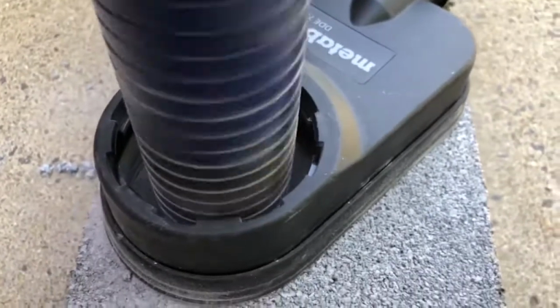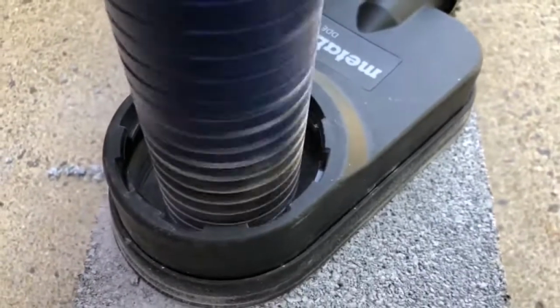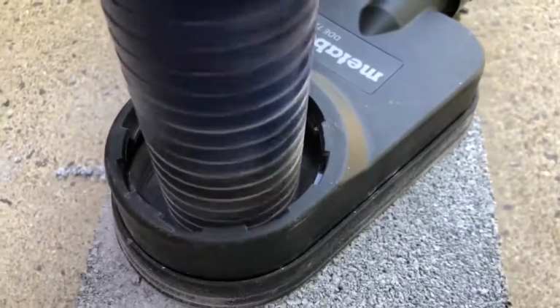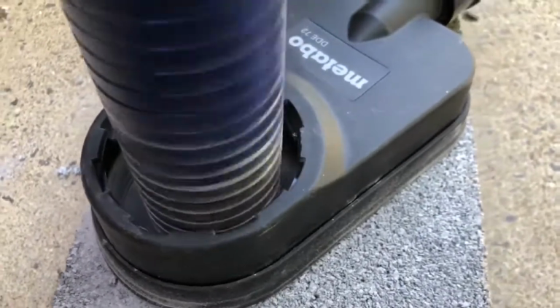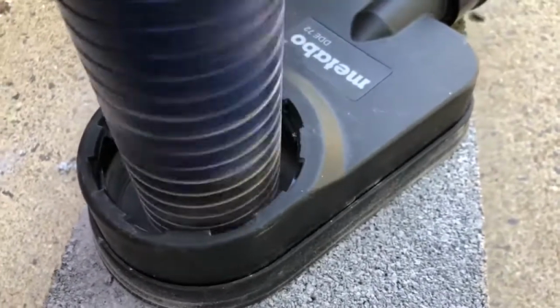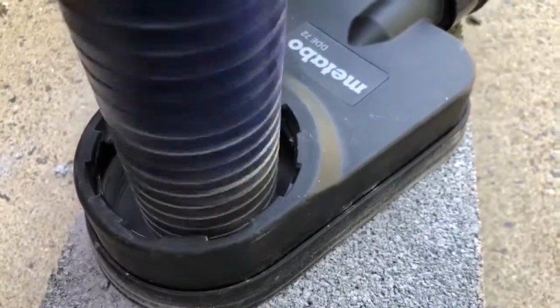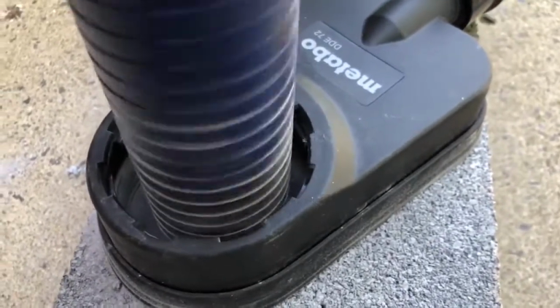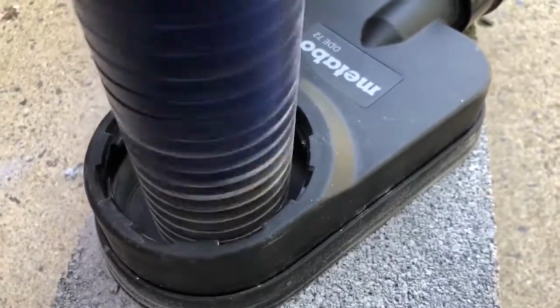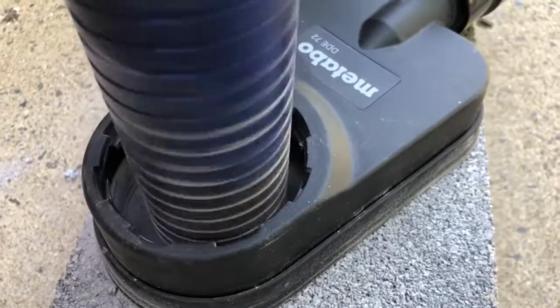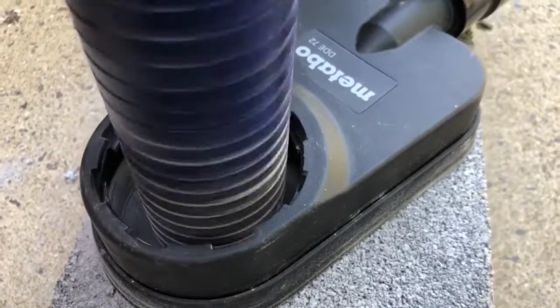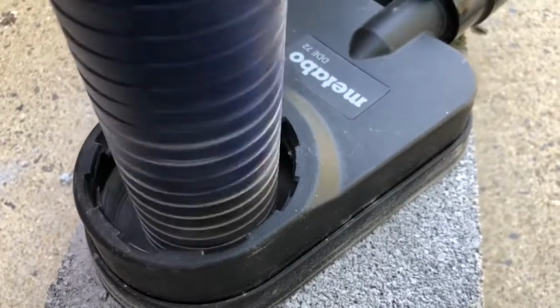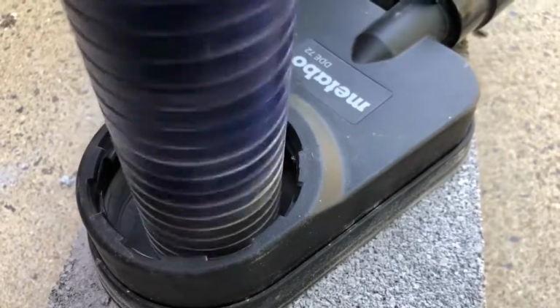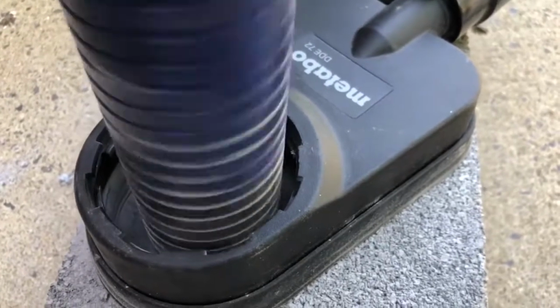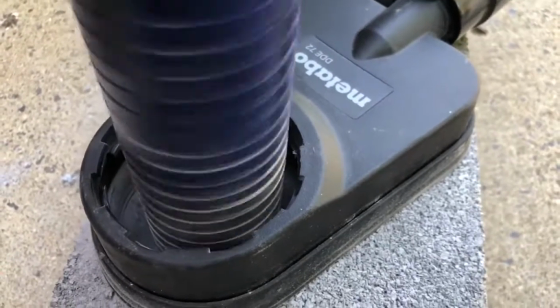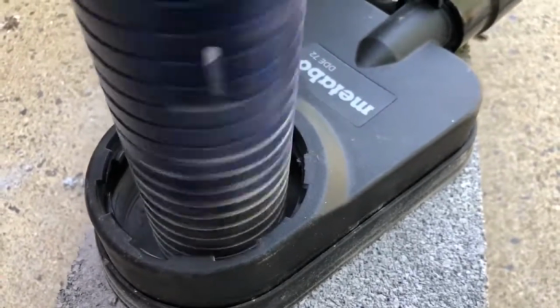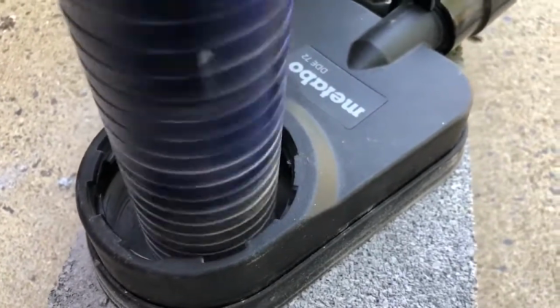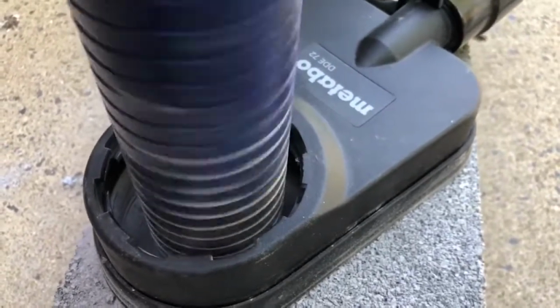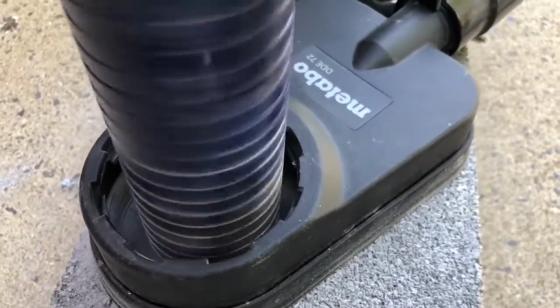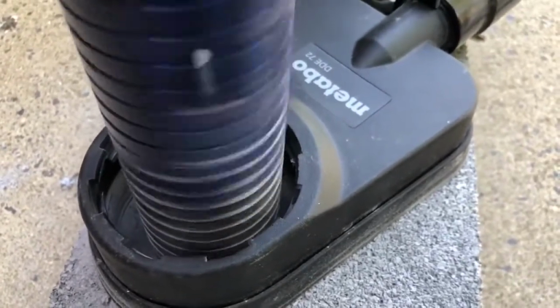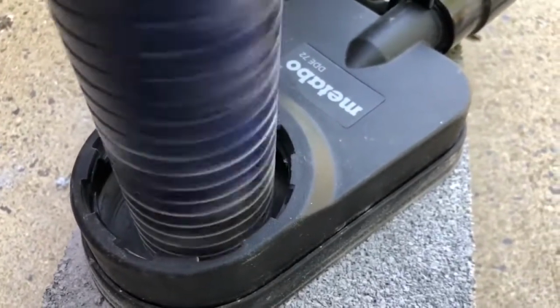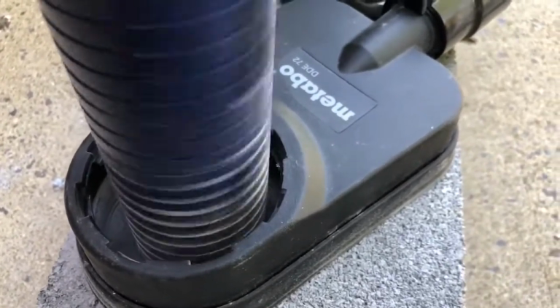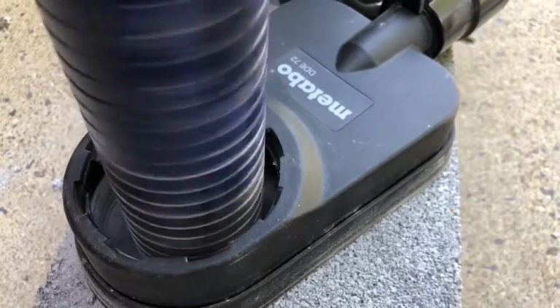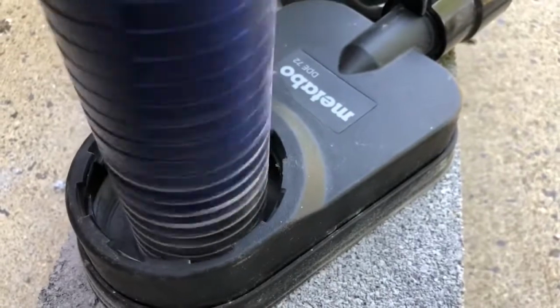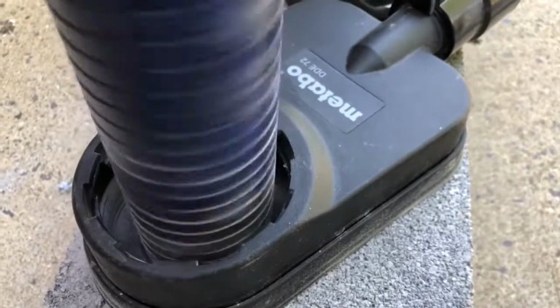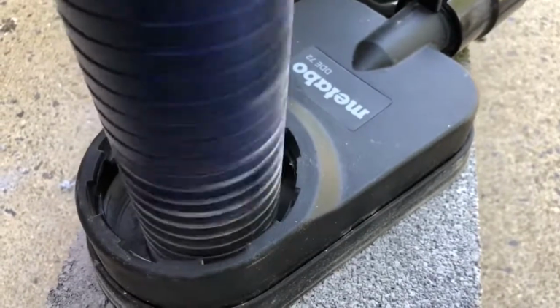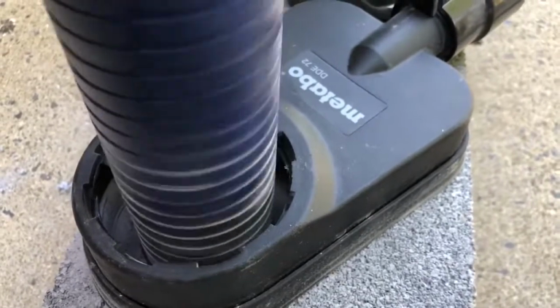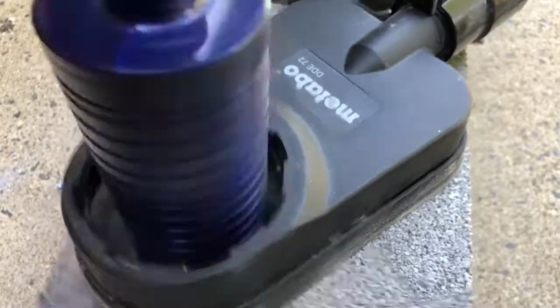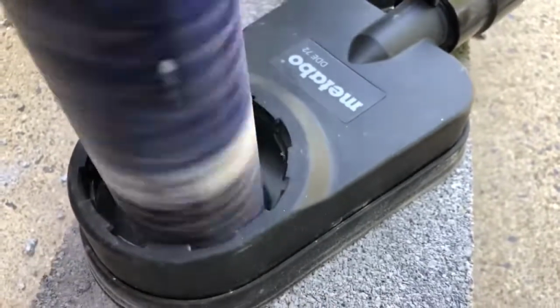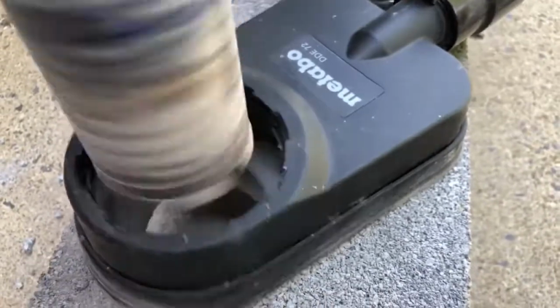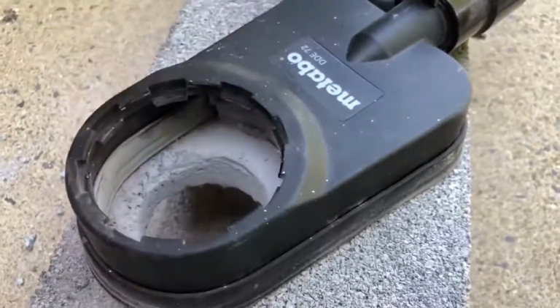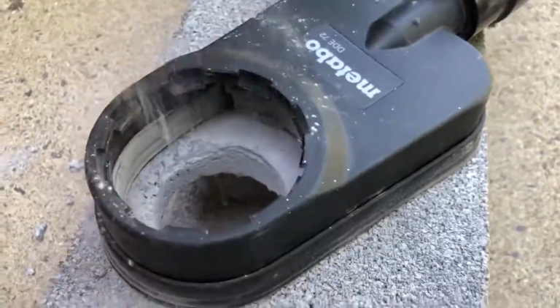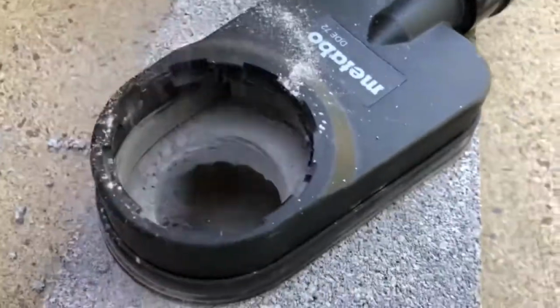We have it. We're going to show you how dust free this can be.